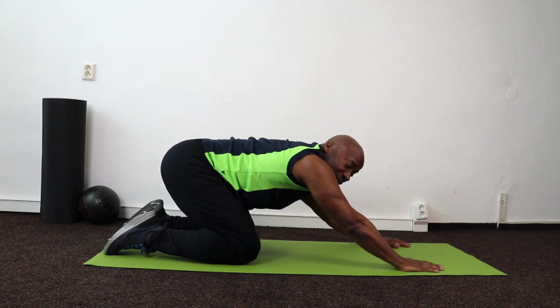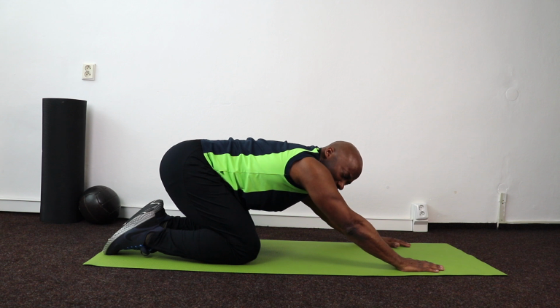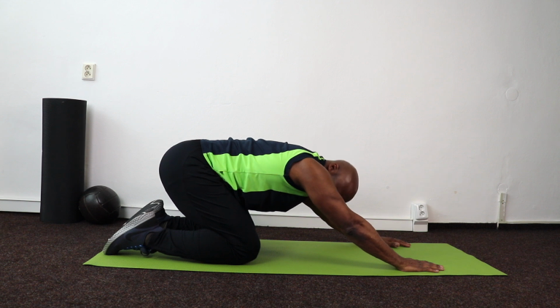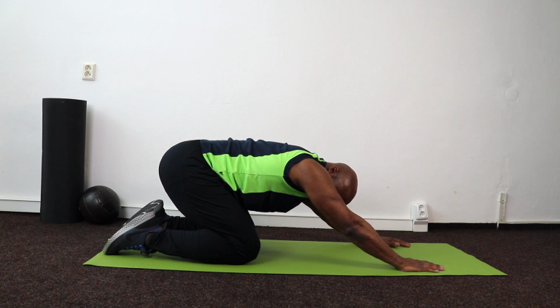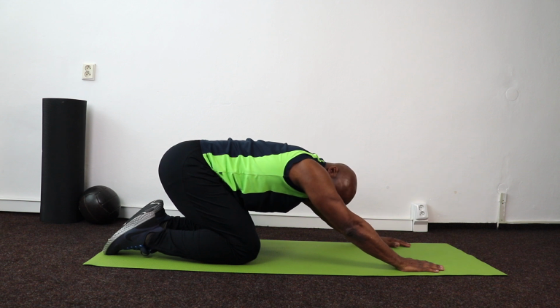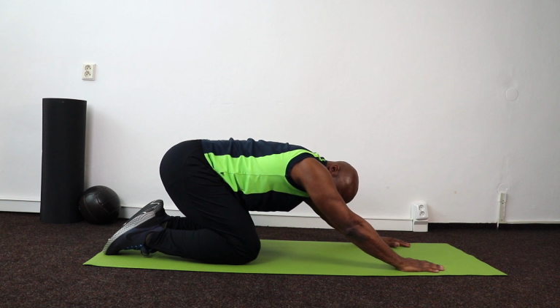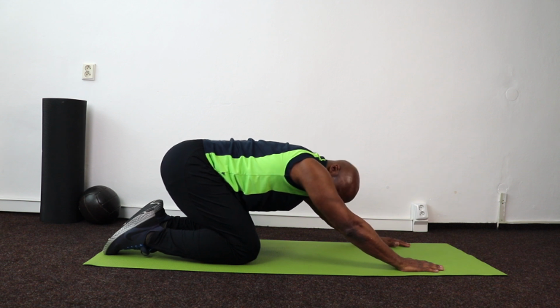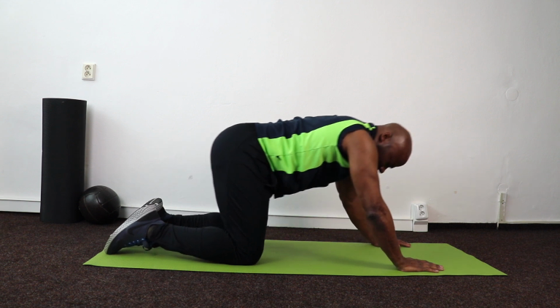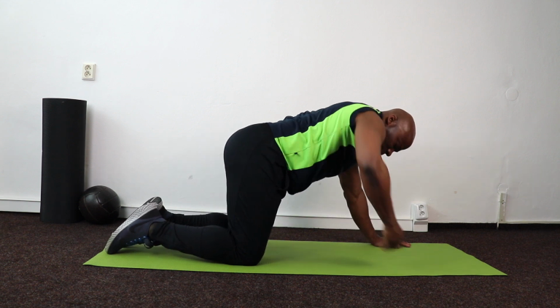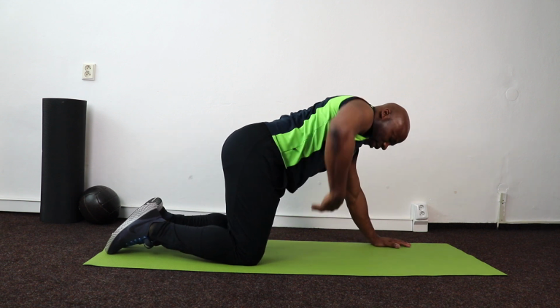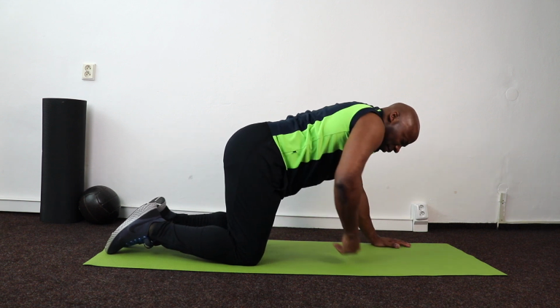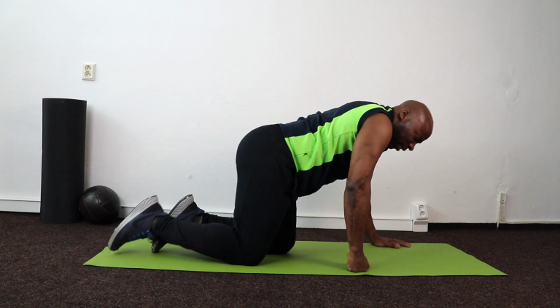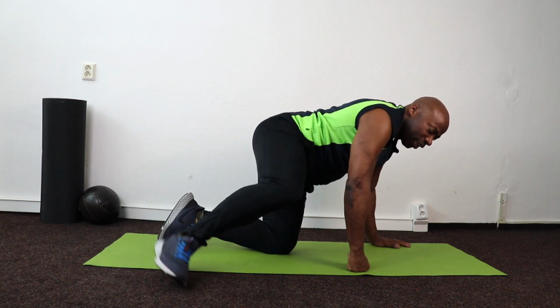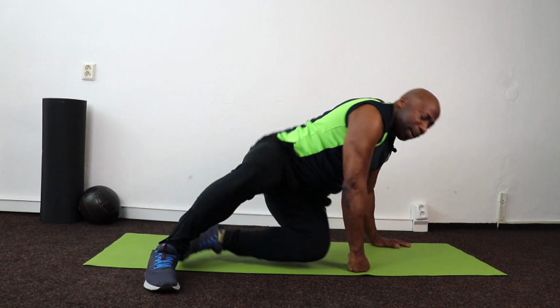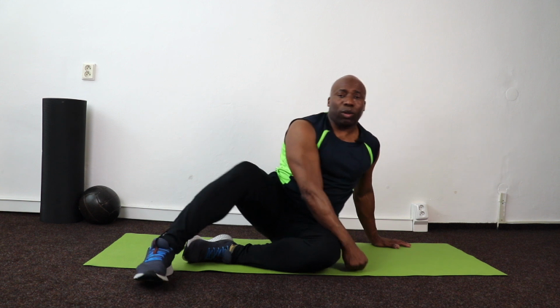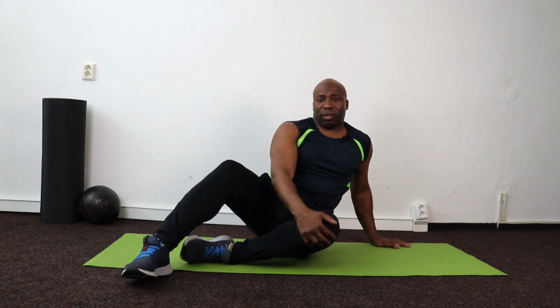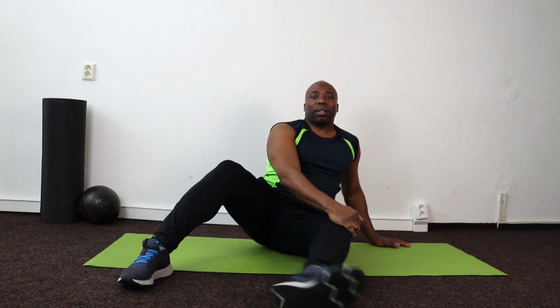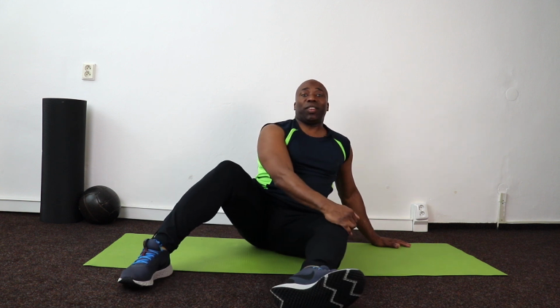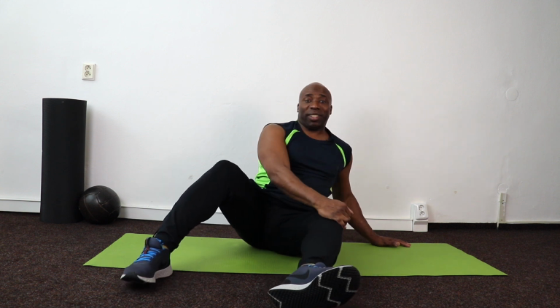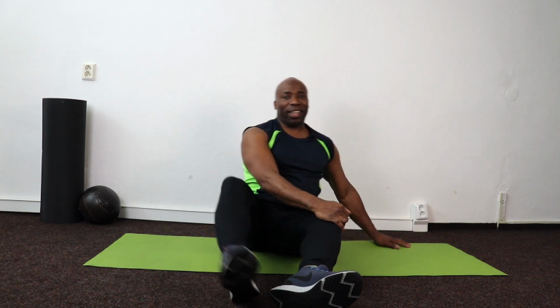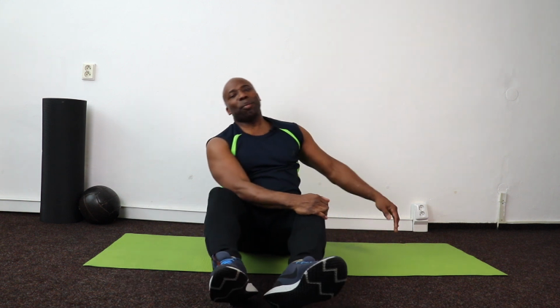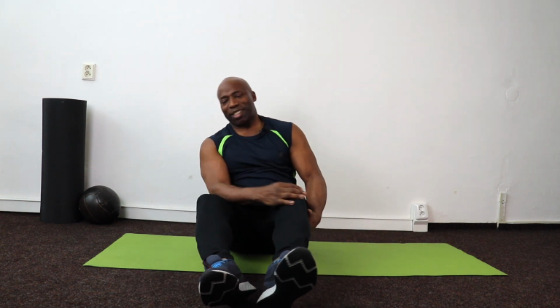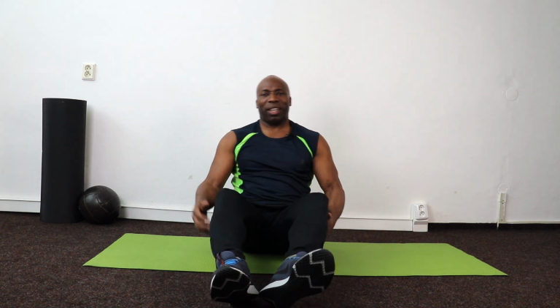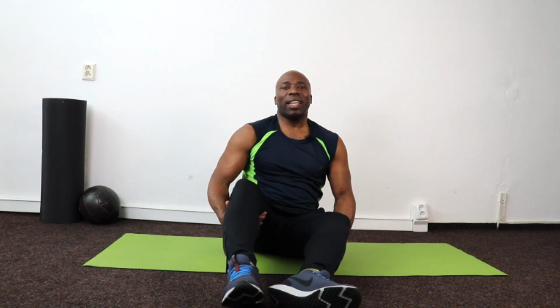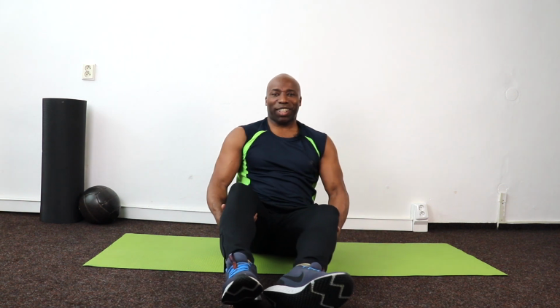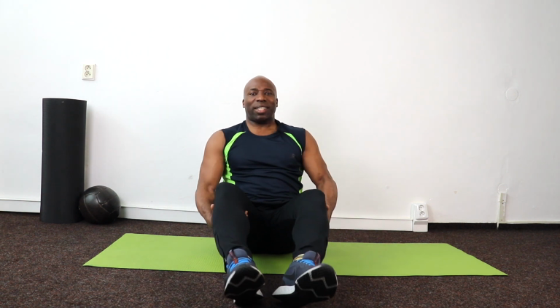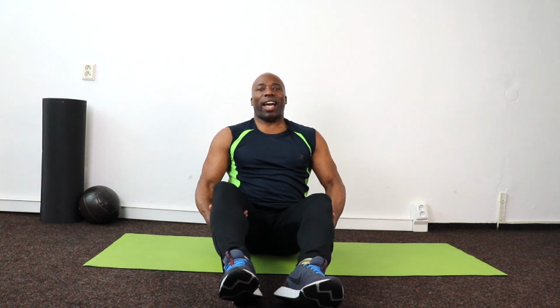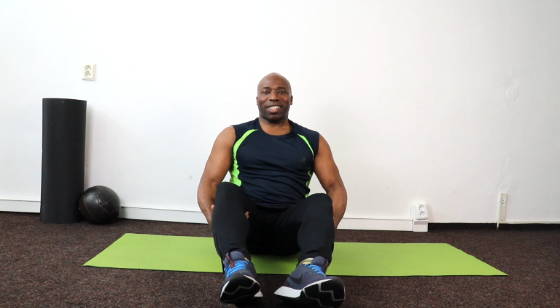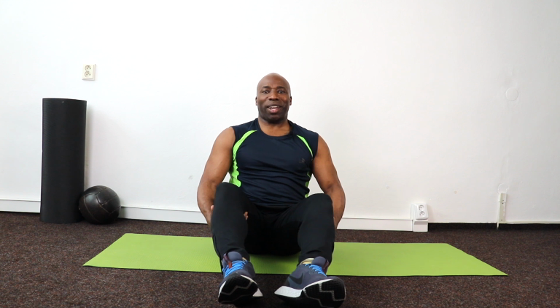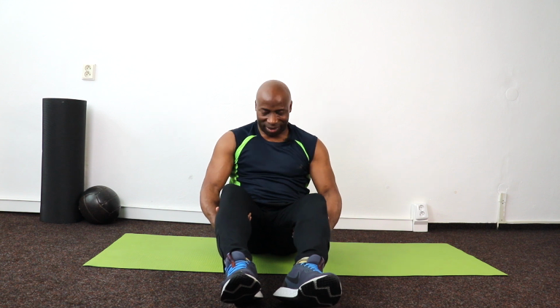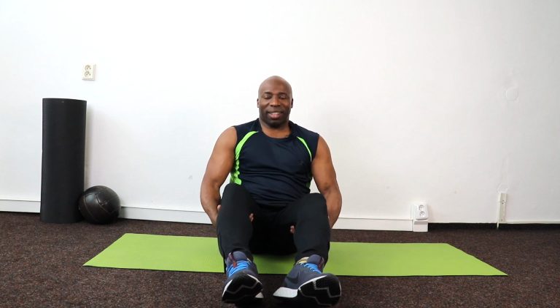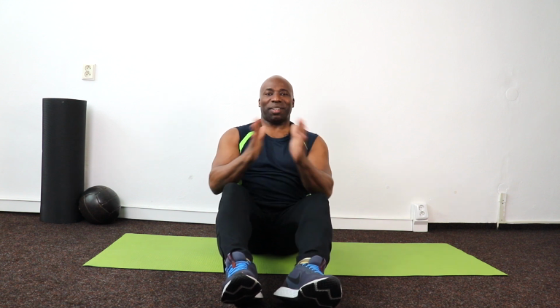Stretch it out — wow! That's your obliques cooked on both sides. If you like what you see, please drop me a line, add a comment and subscribe. Thank you!